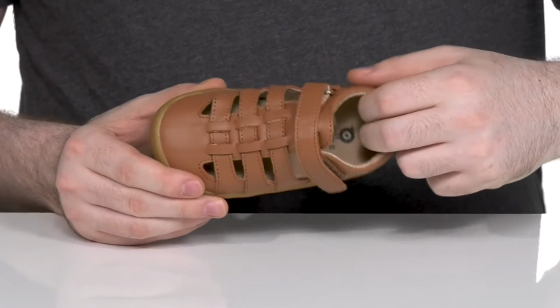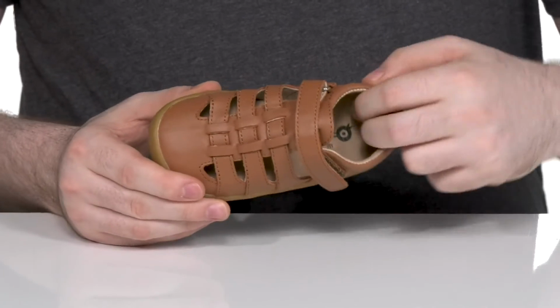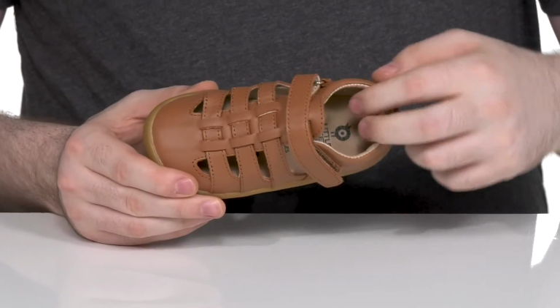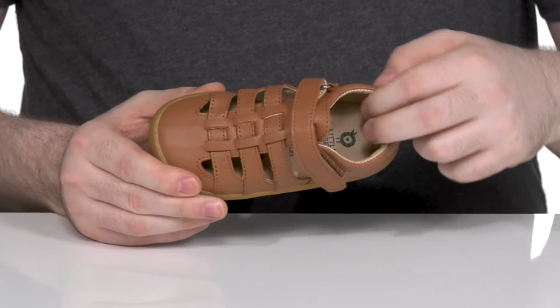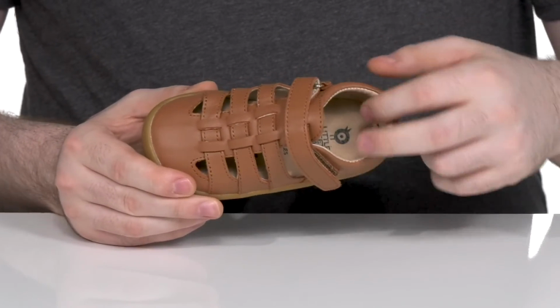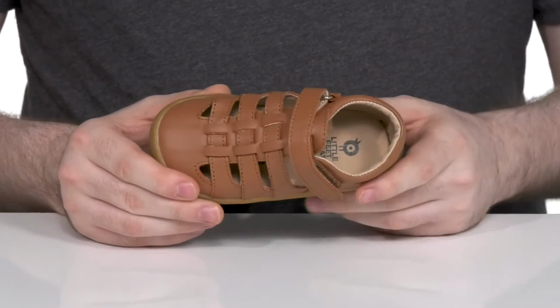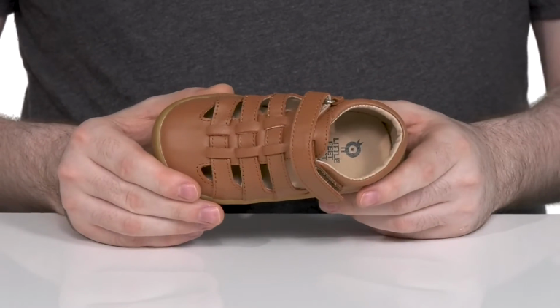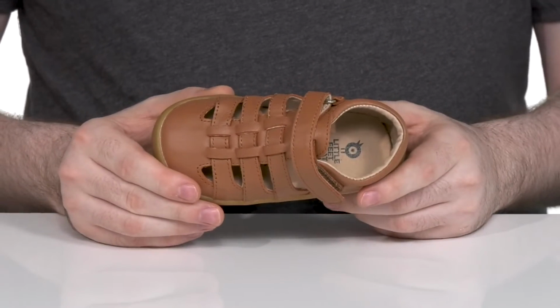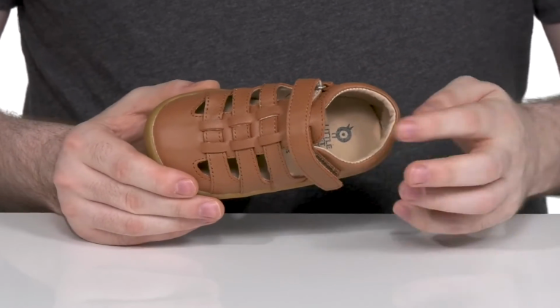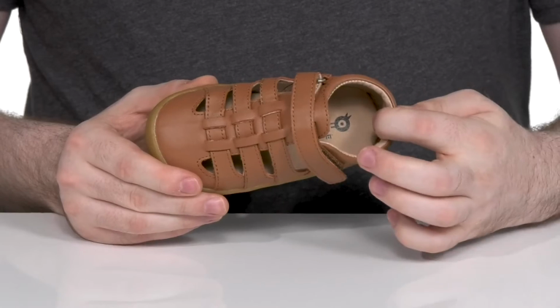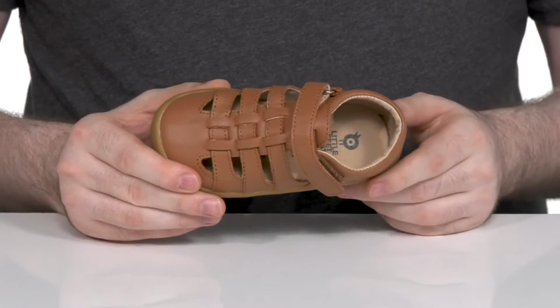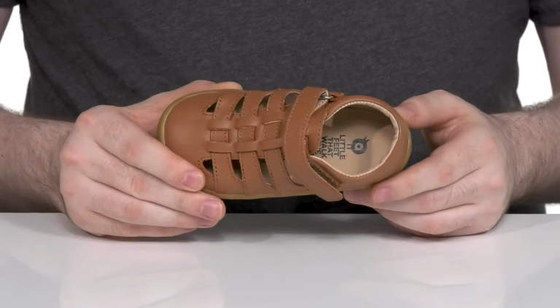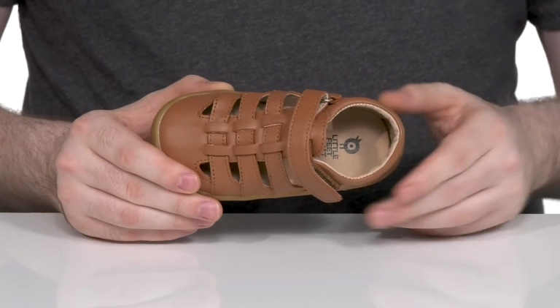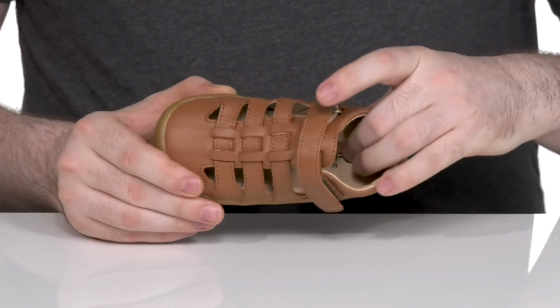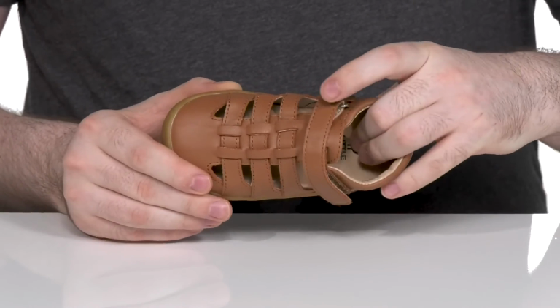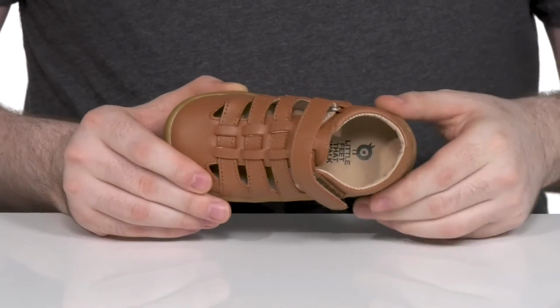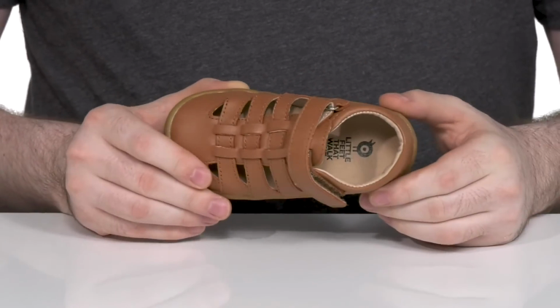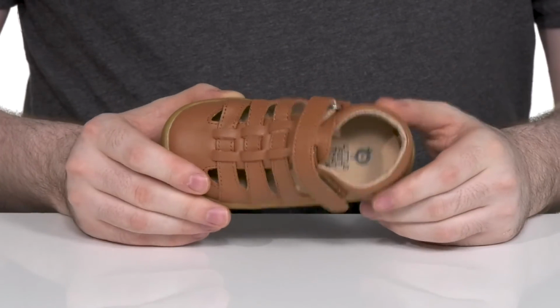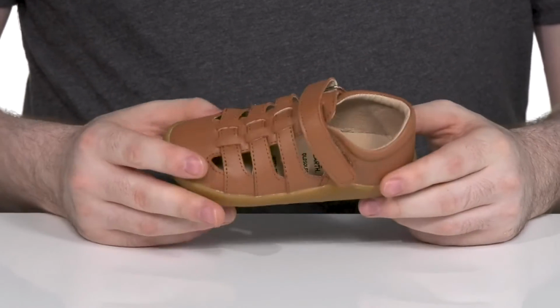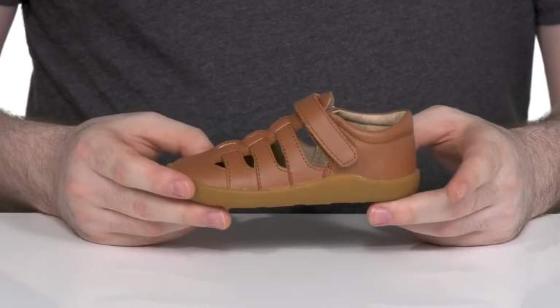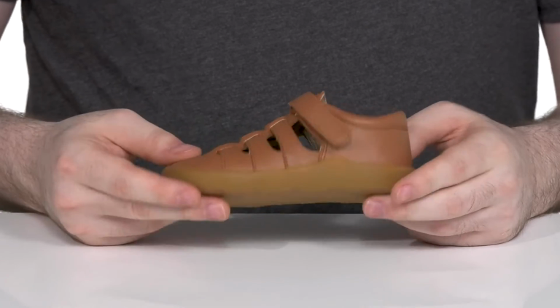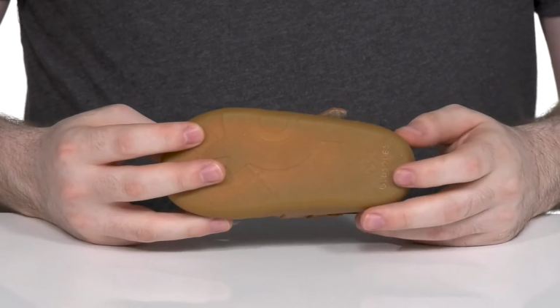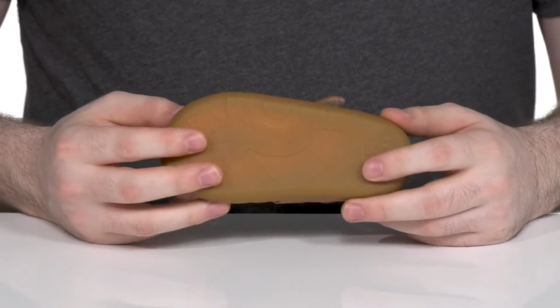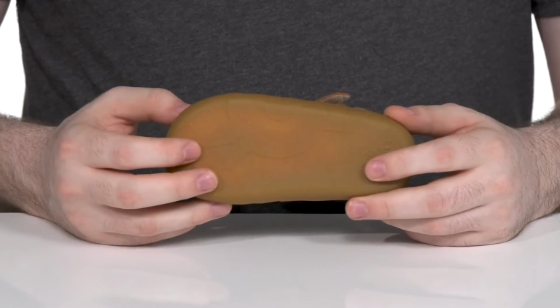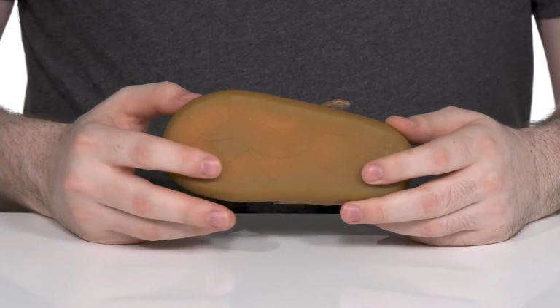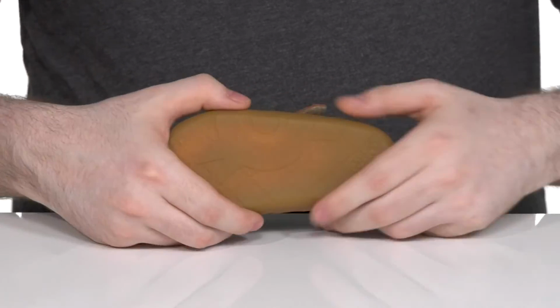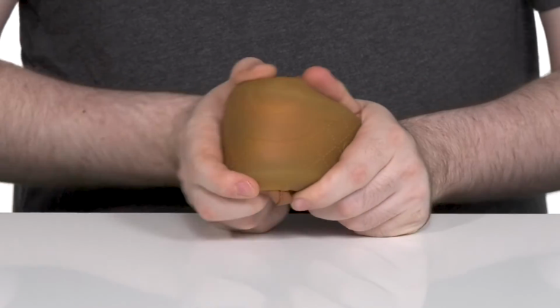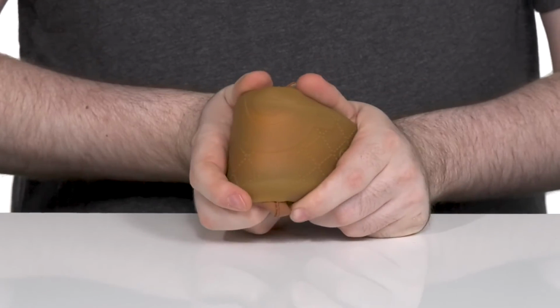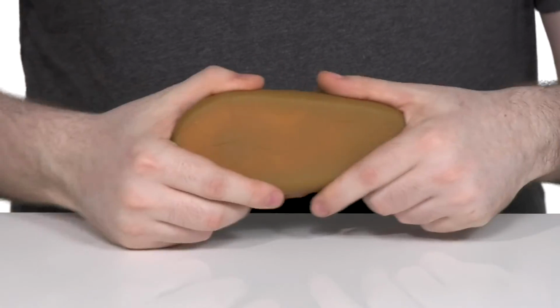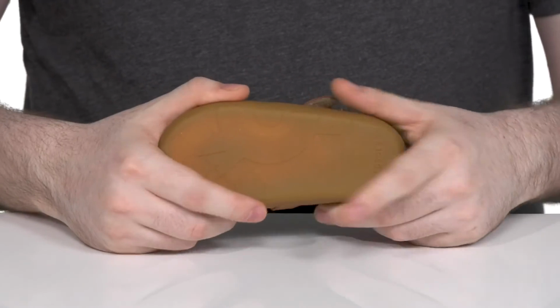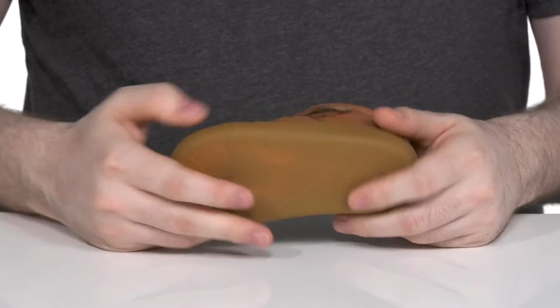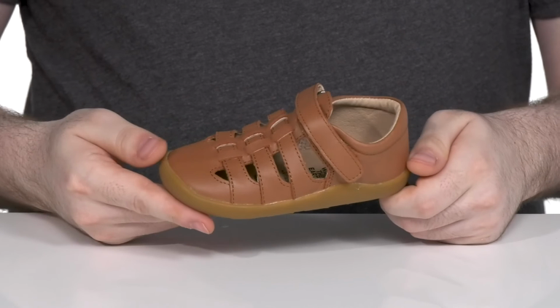The inner lining is textile and leather, keeping it breathable and cool throughout, with some foam for extra cushioning. It has a foam footbed underneath adding more comfort. The outsole is made with a grippy synthetic and it also uses plenty of flex for an adaptive fit.